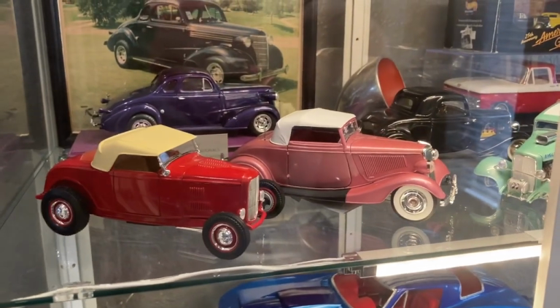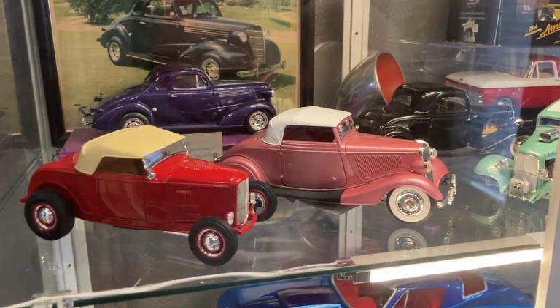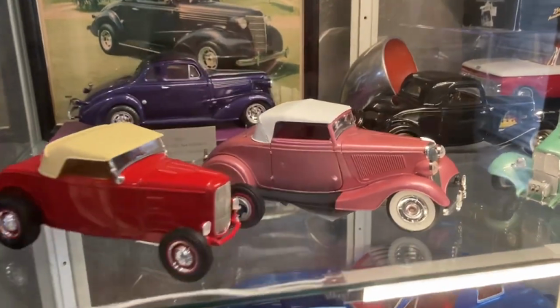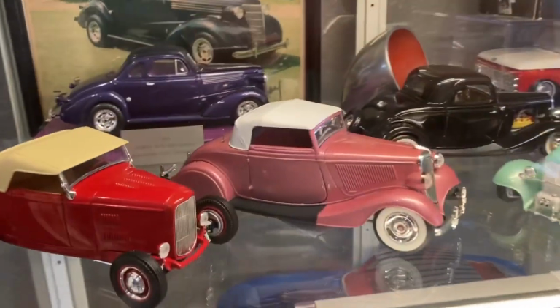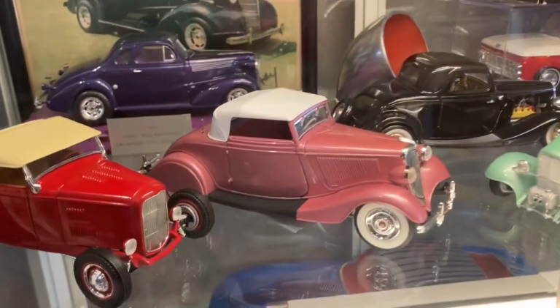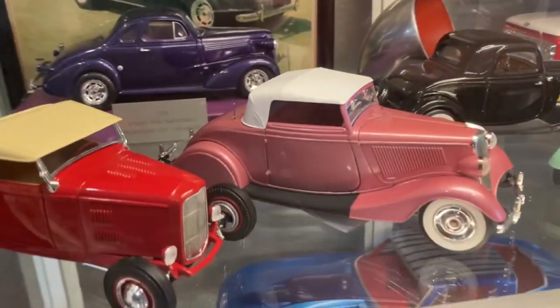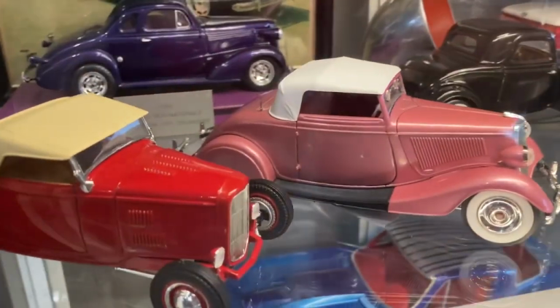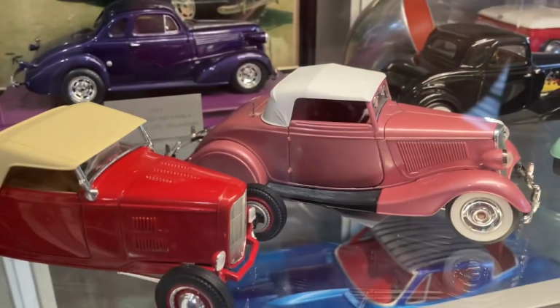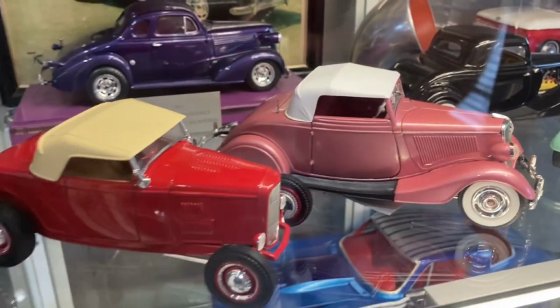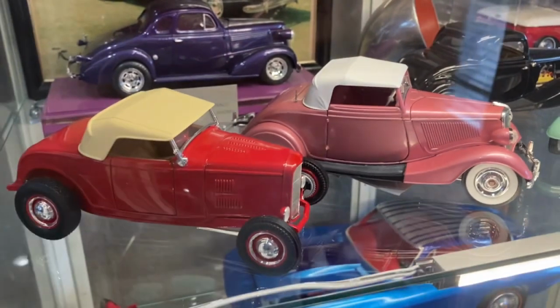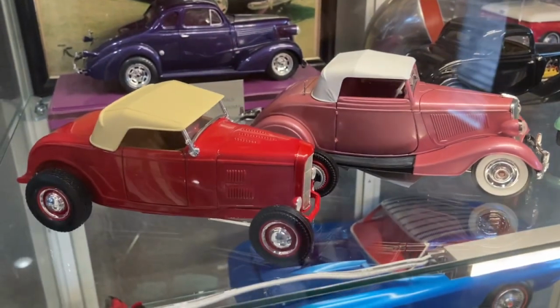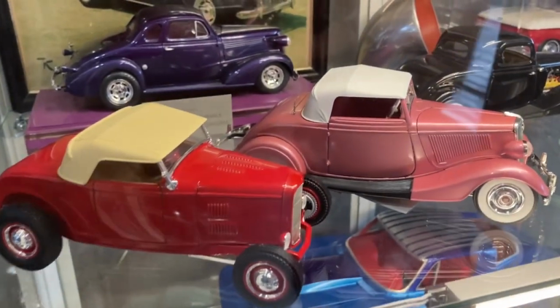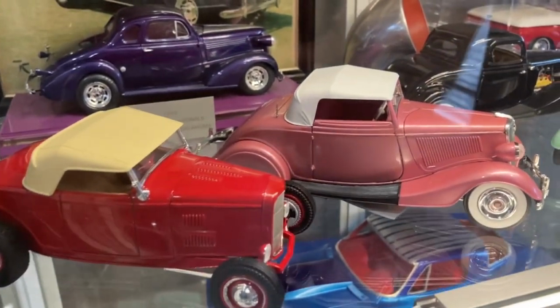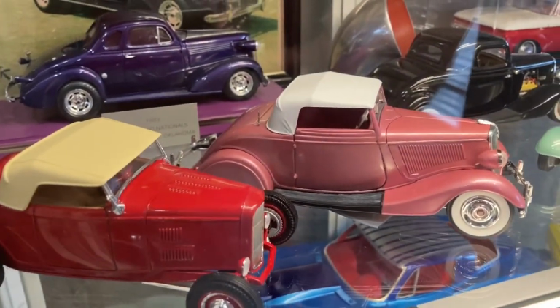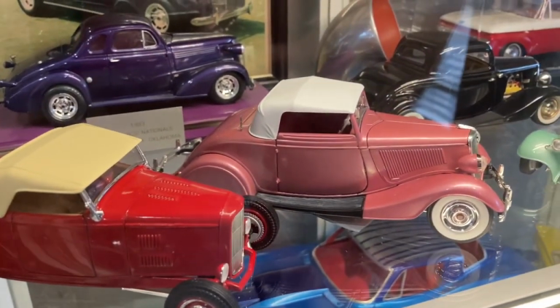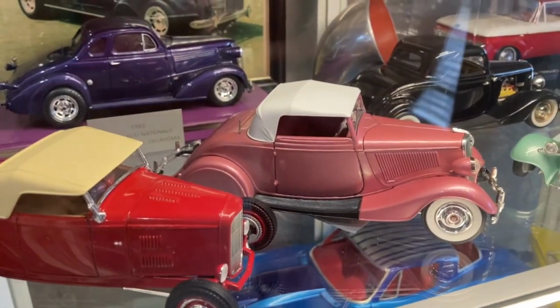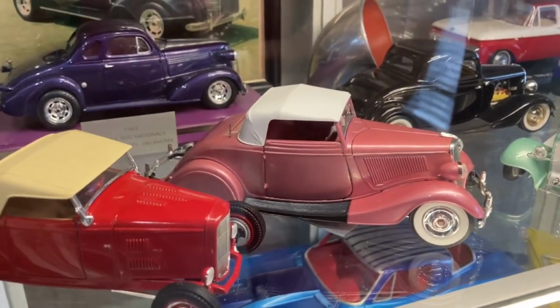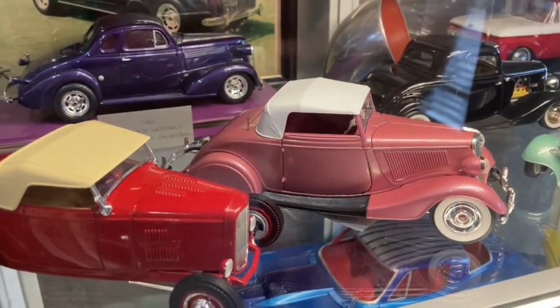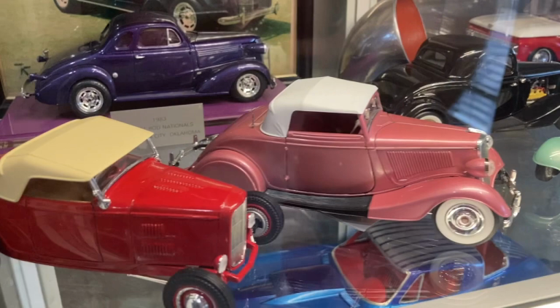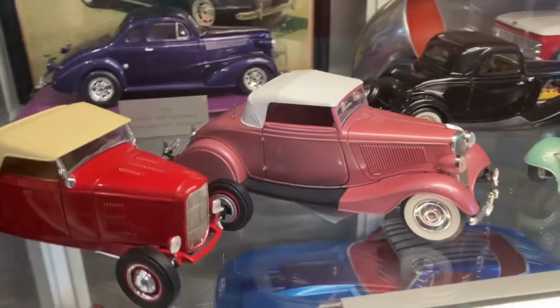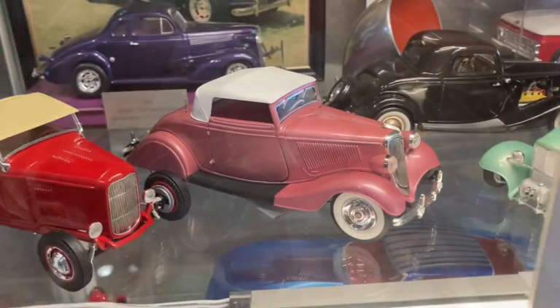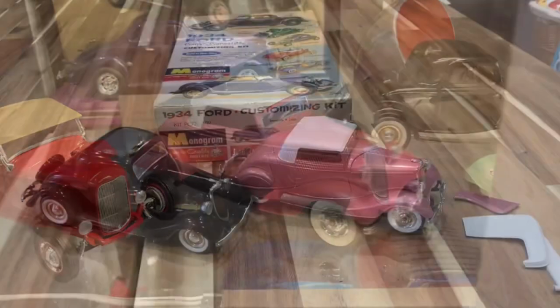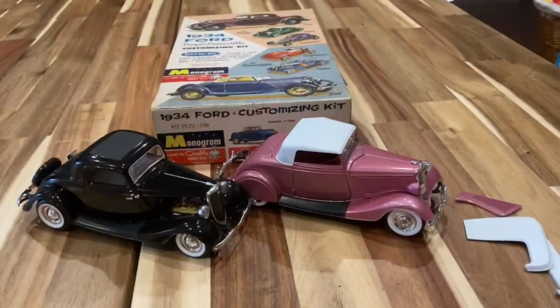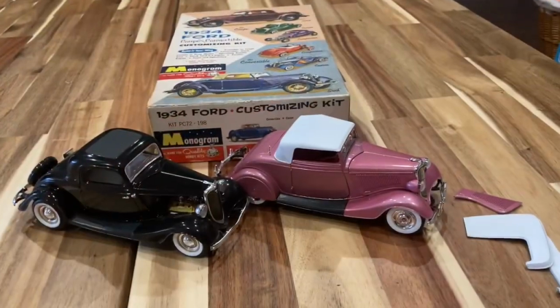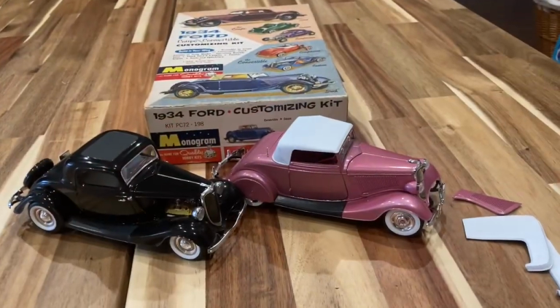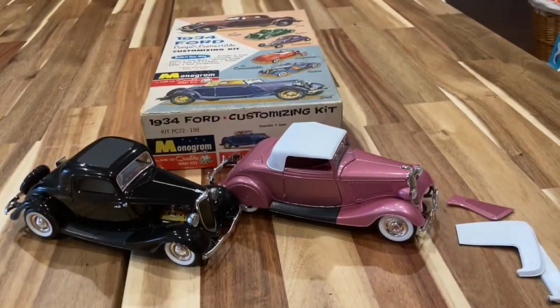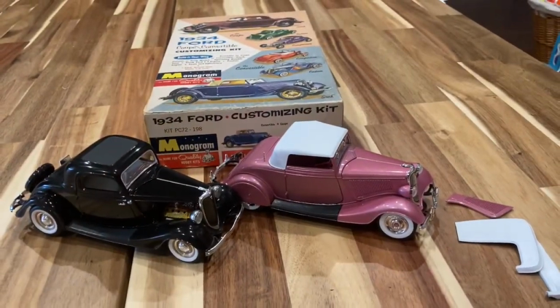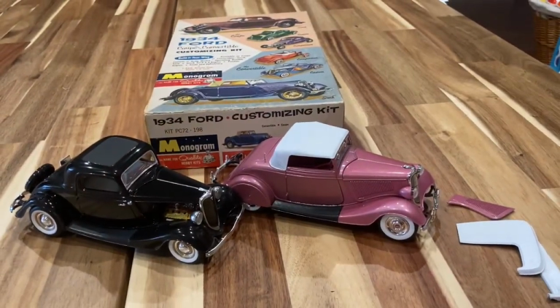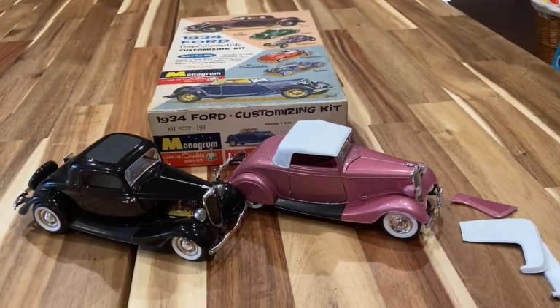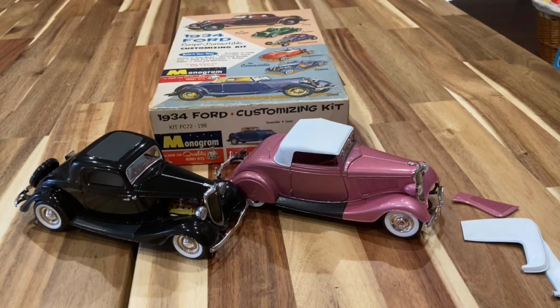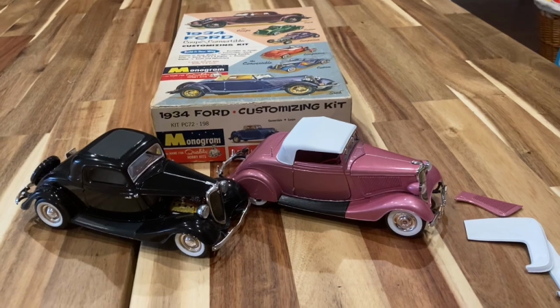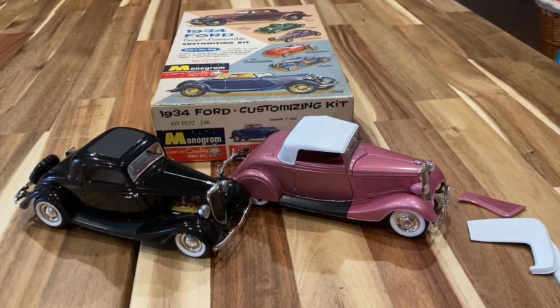I finished the '34 Ford Cabriolet — there it is, all sitting pretty in the case. Let's get her out and talk about the build and talk about the kit. This is the 1934 Ford customizing kit made by Monogram.